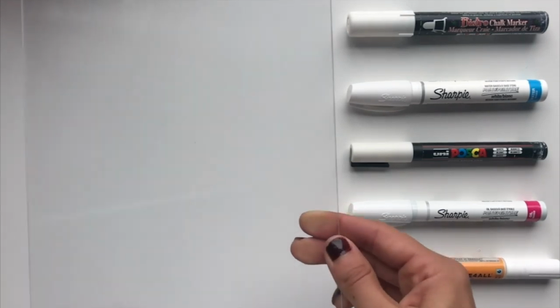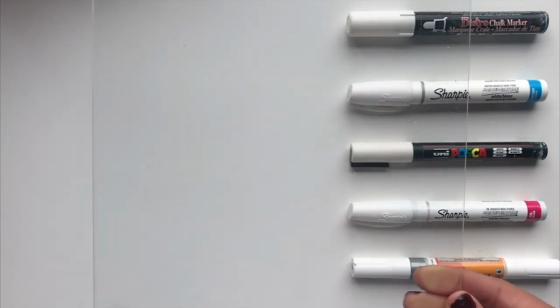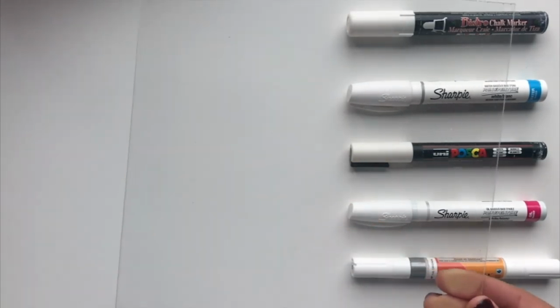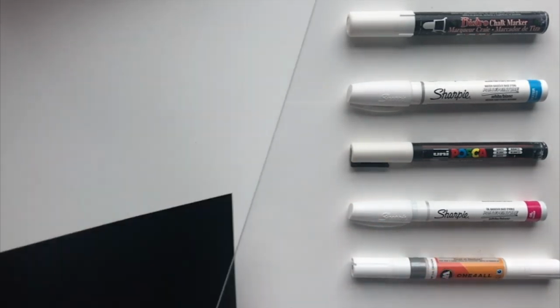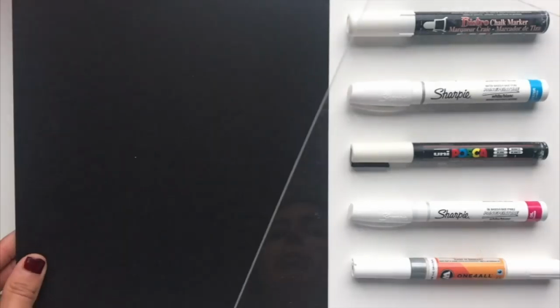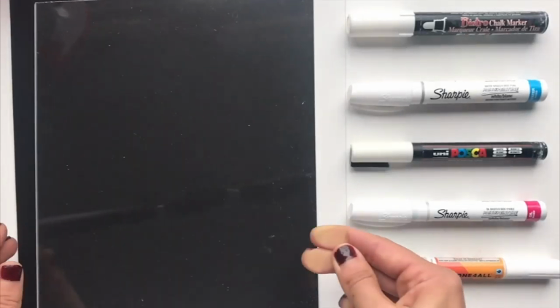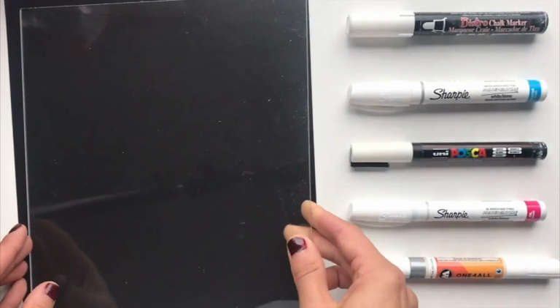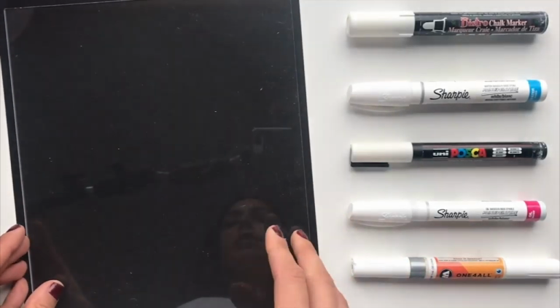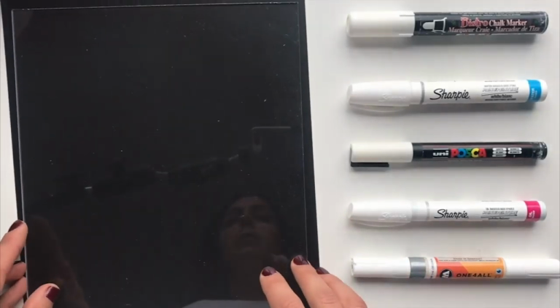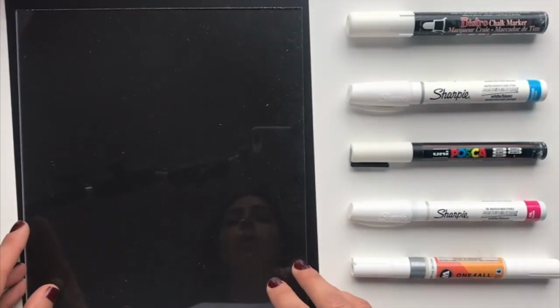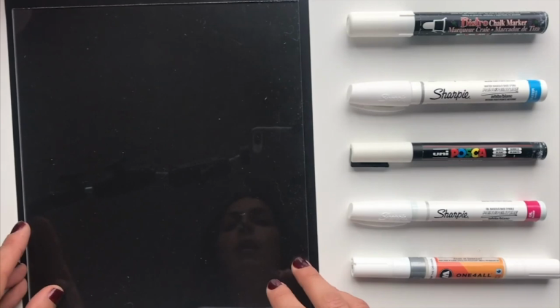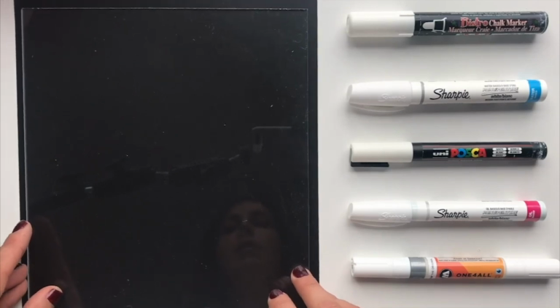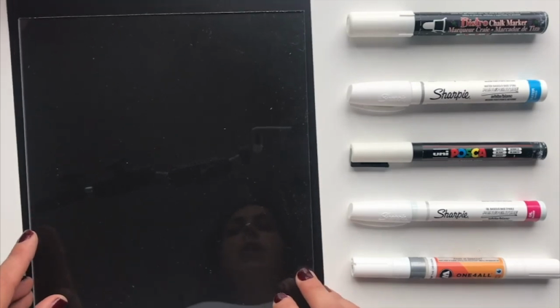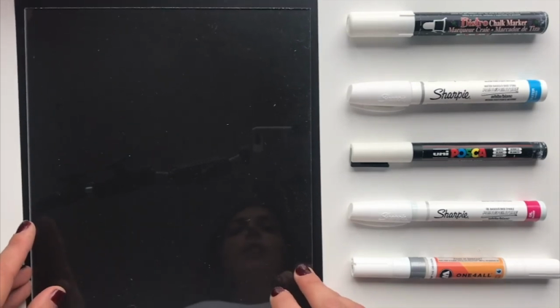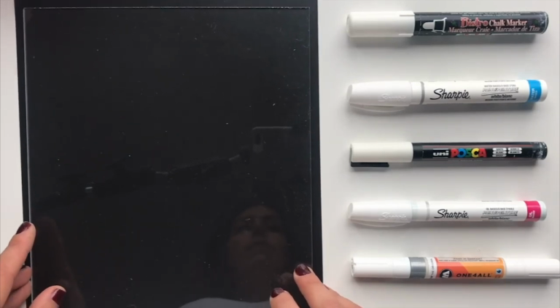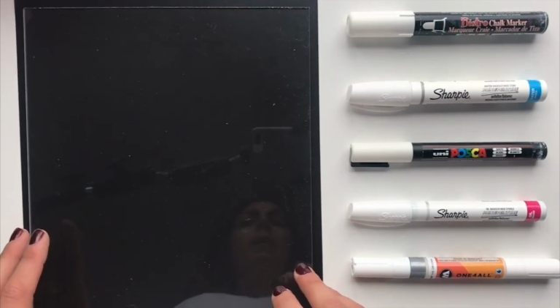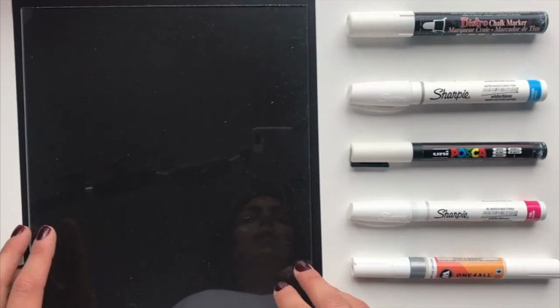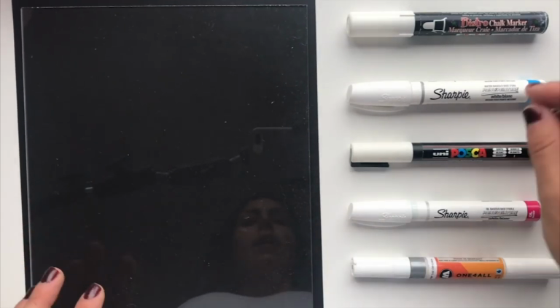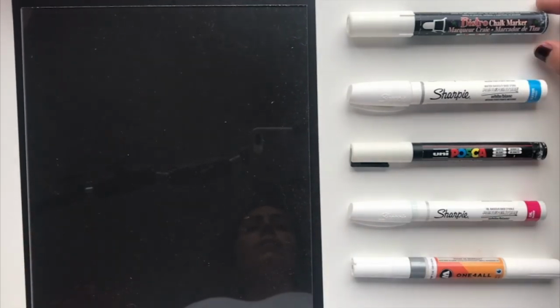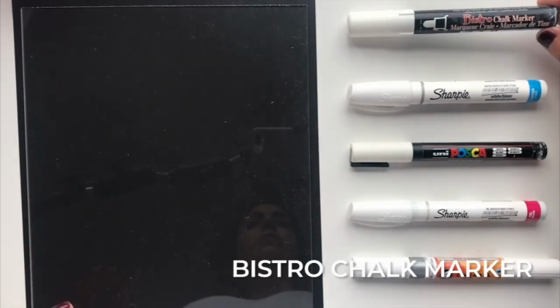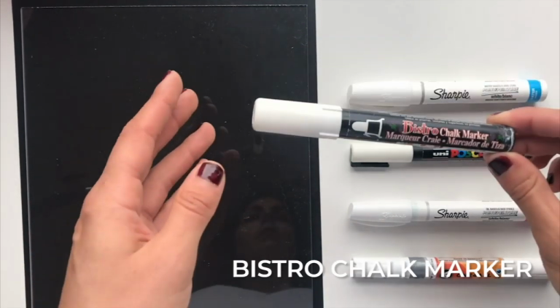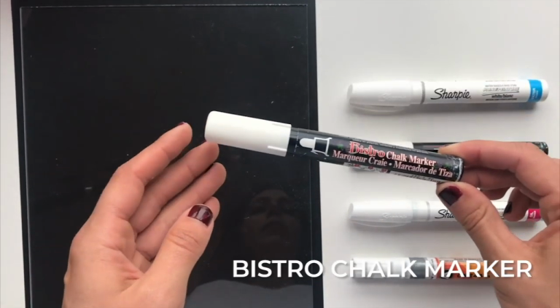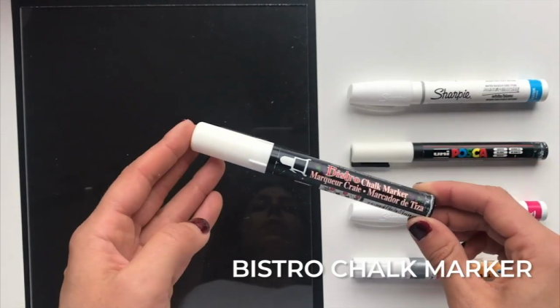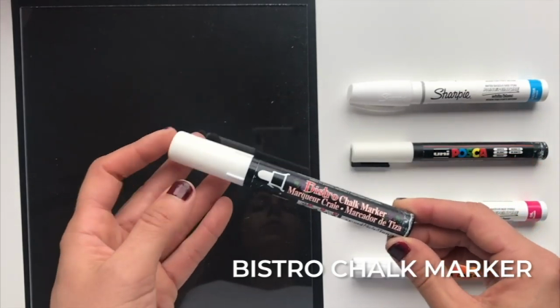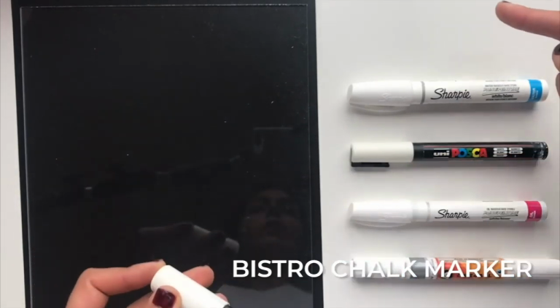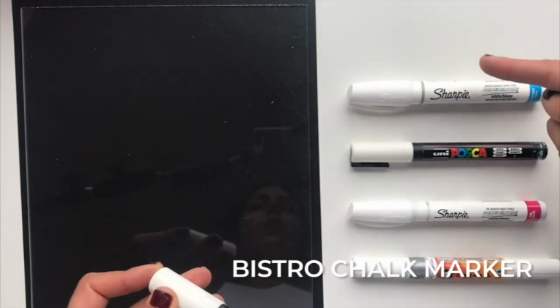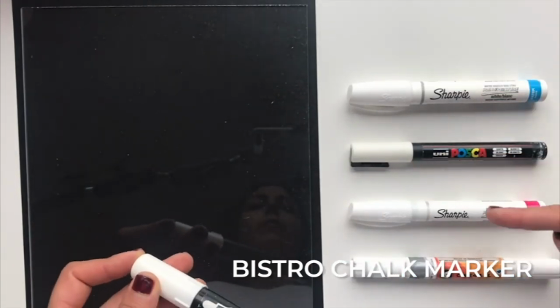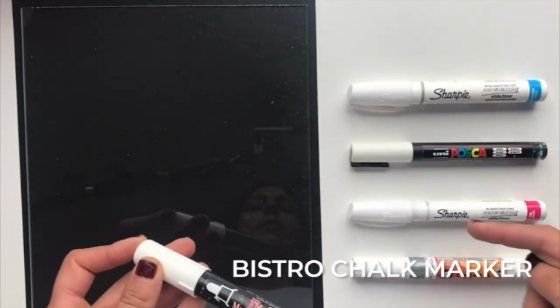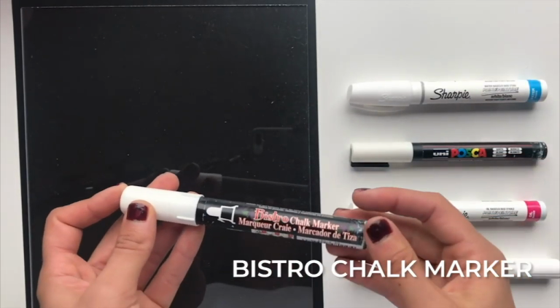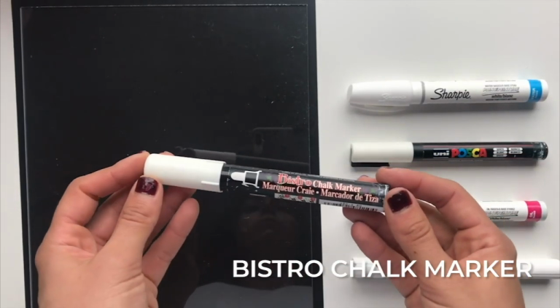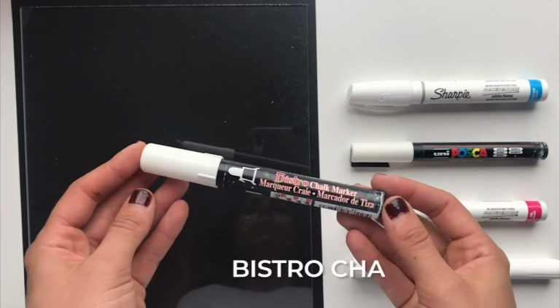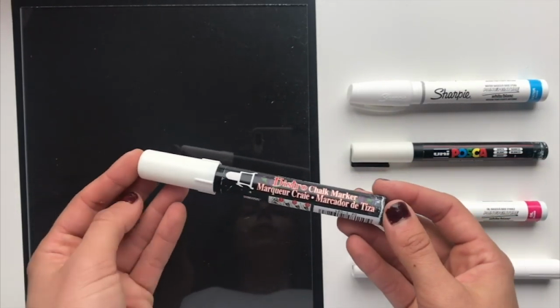I'm going to put this under a piece of black paper so that you'll be able to see what I'm writing. For my pens, I have them in order of how easy they are to remove from the acrylic.